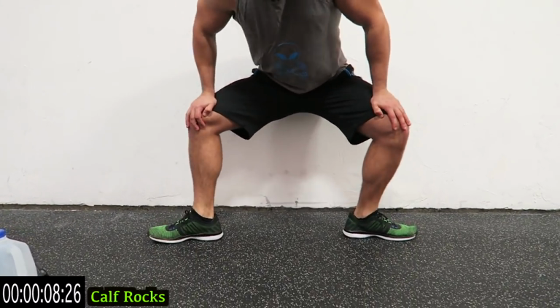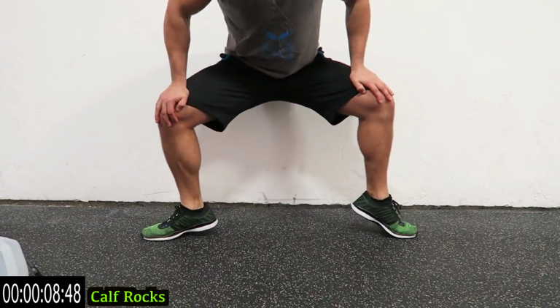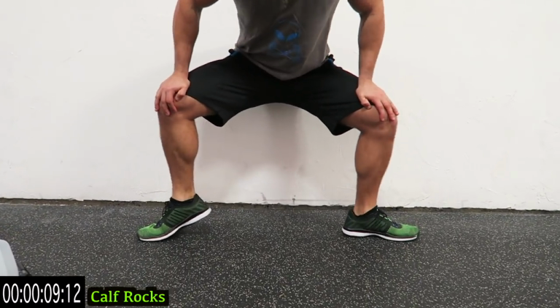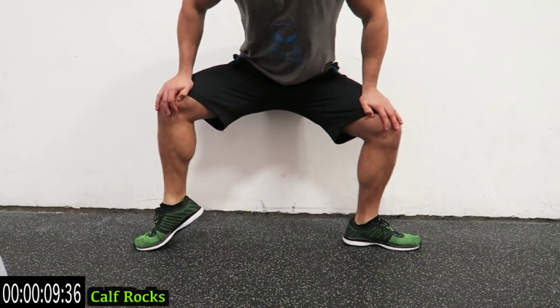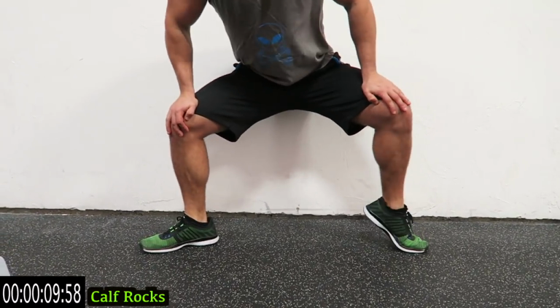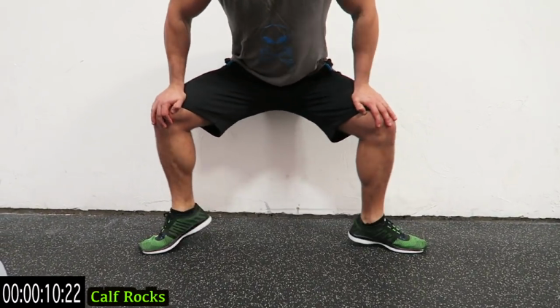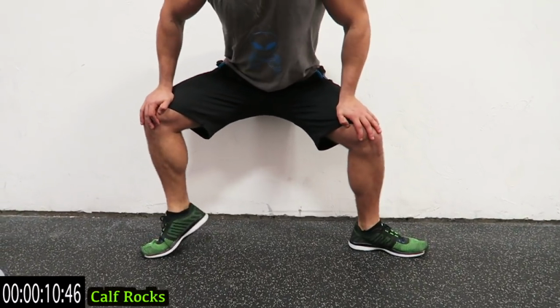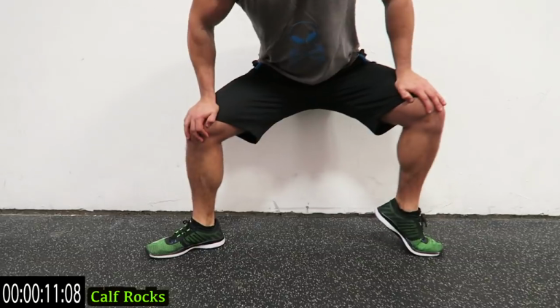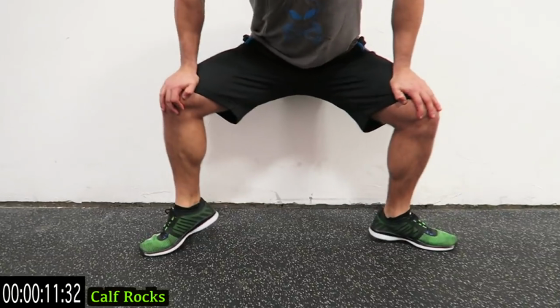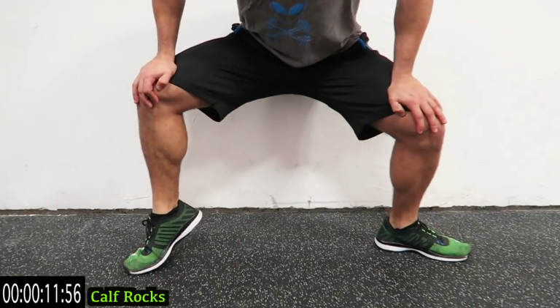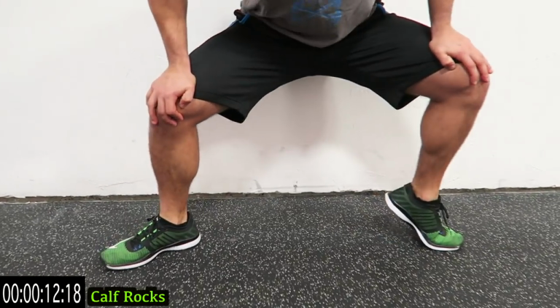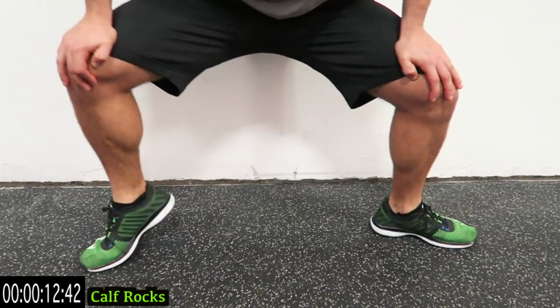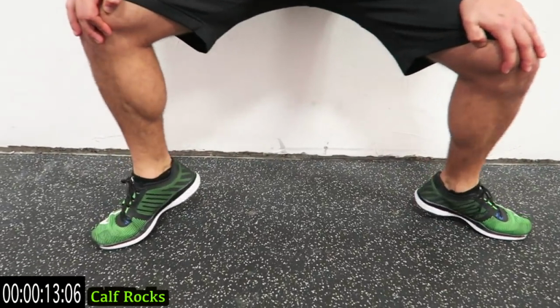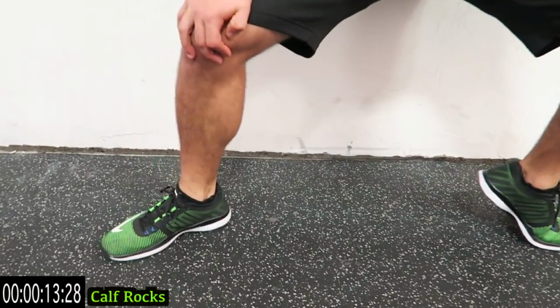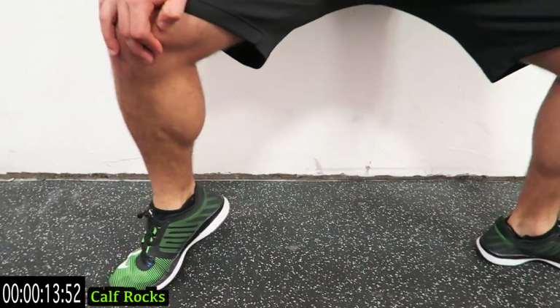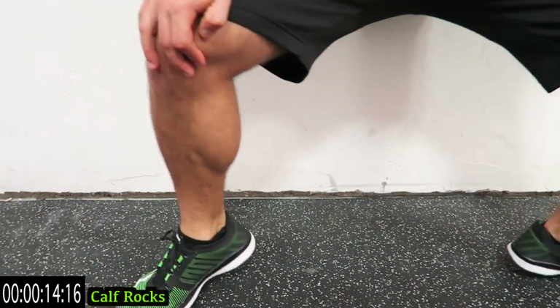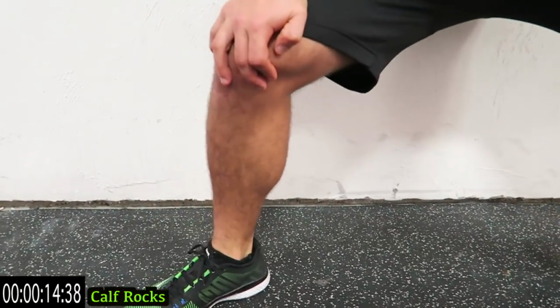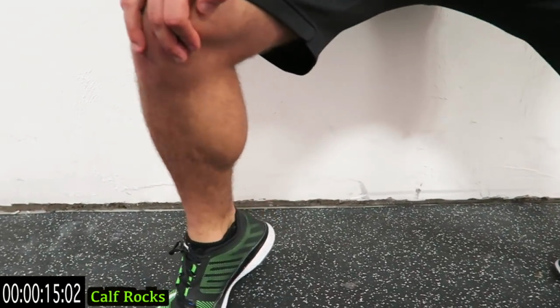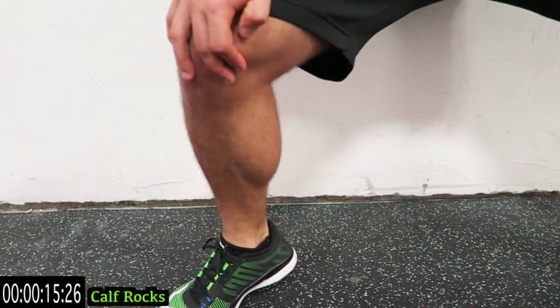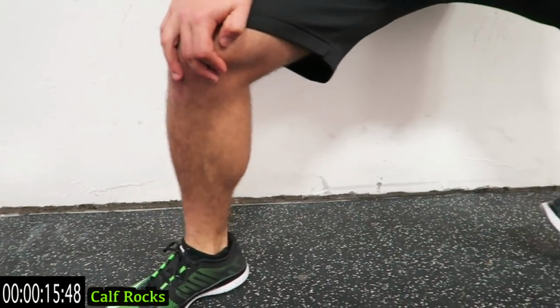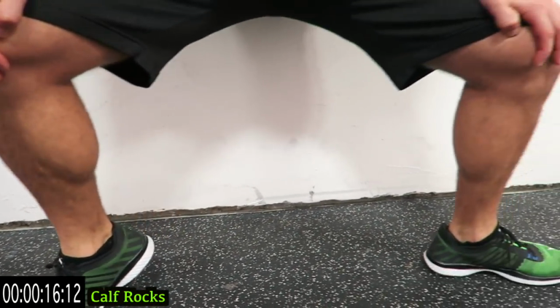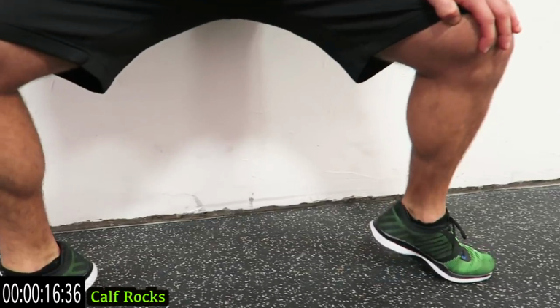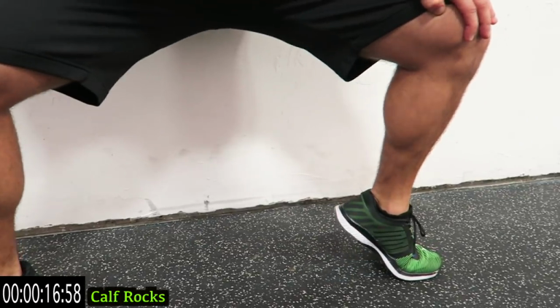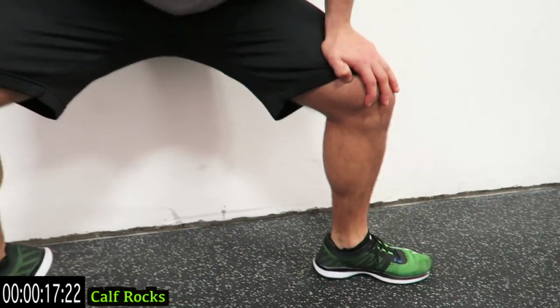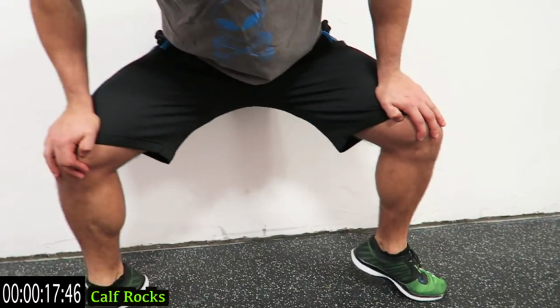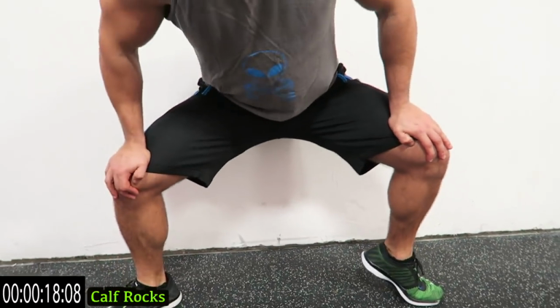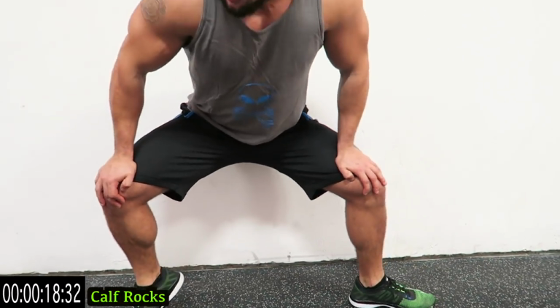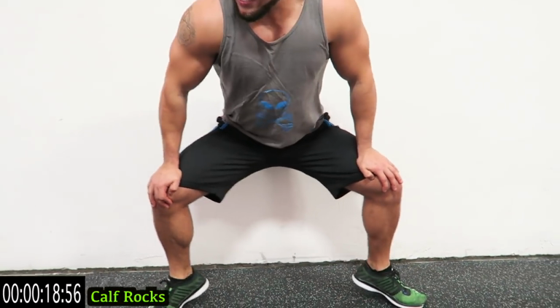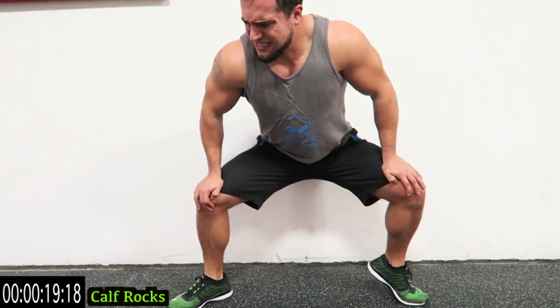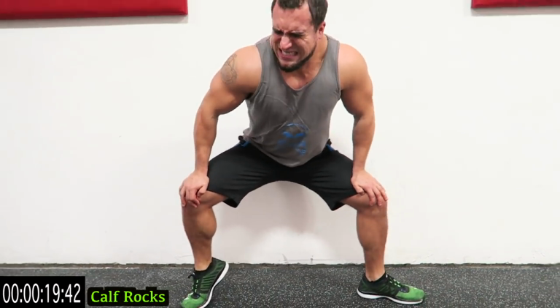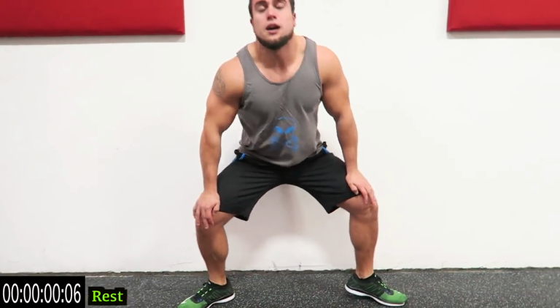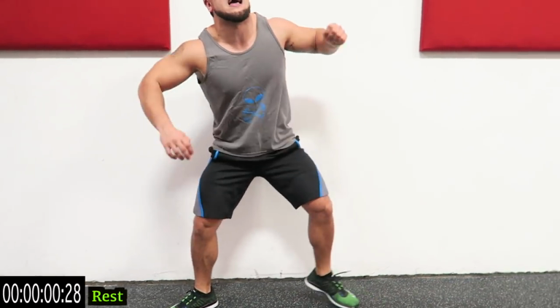Keep them angled. Use the wall for stability. One more second... relax.